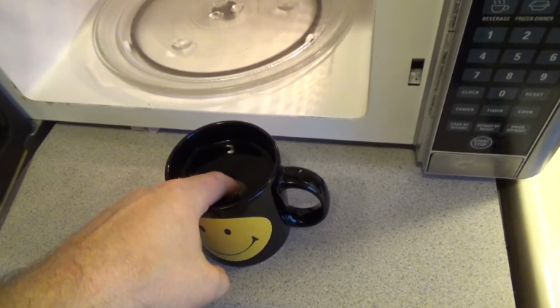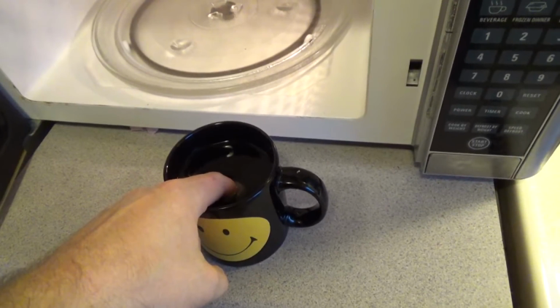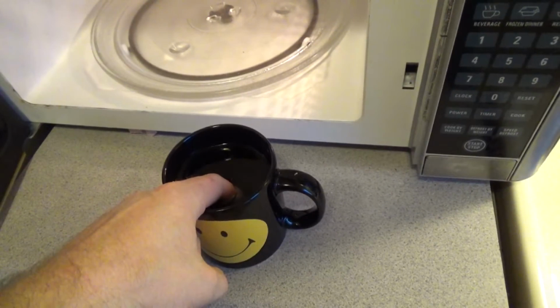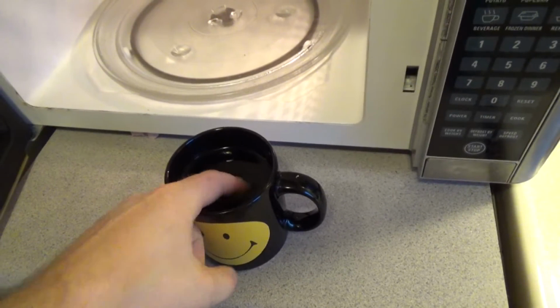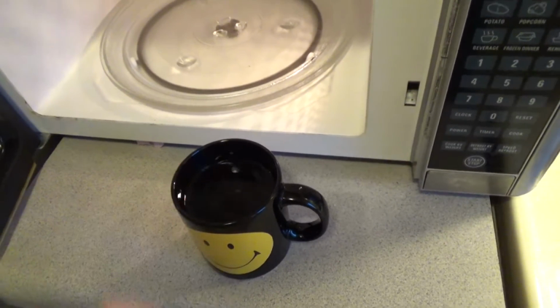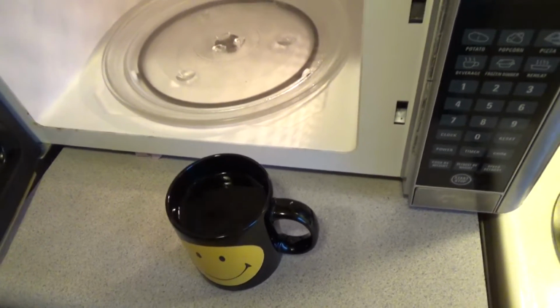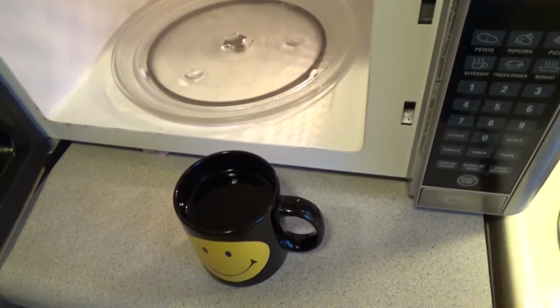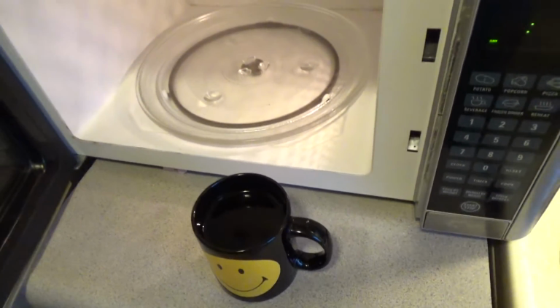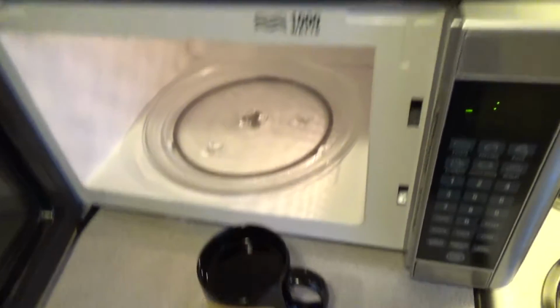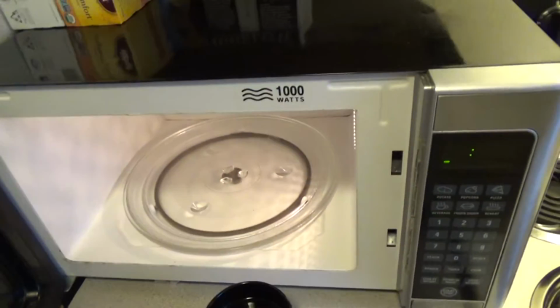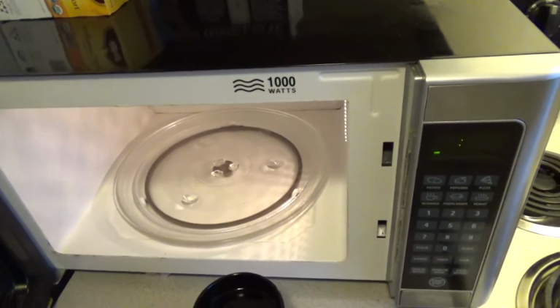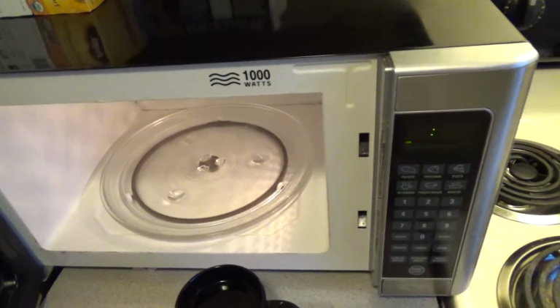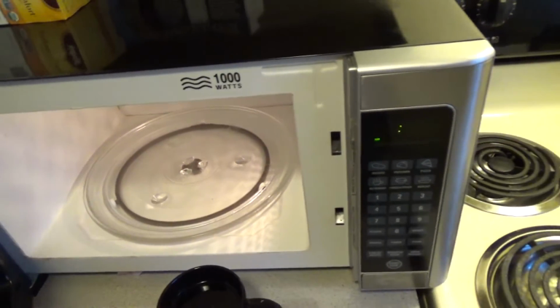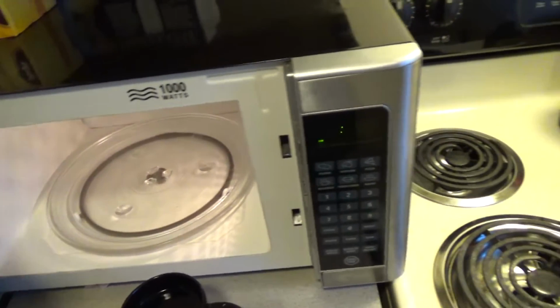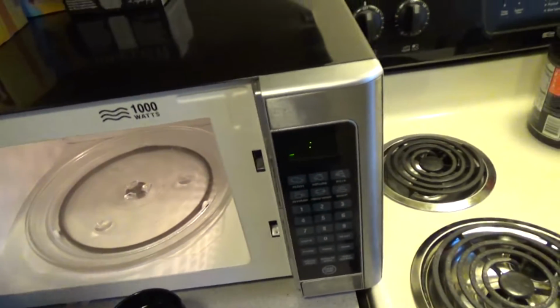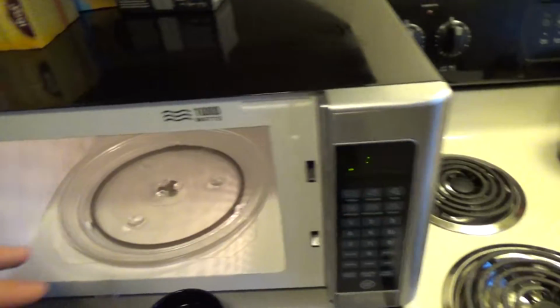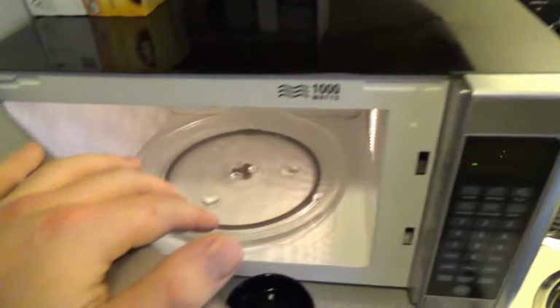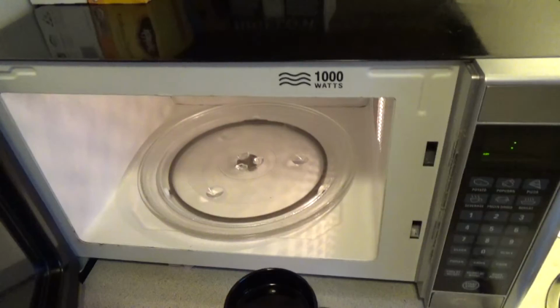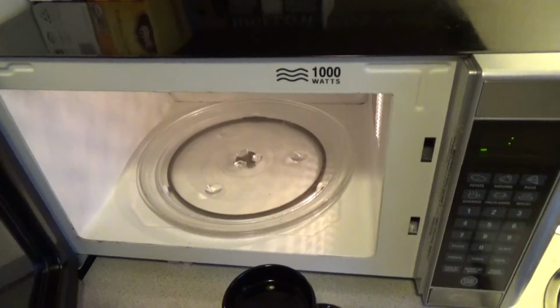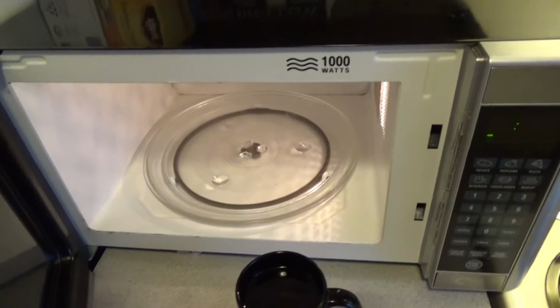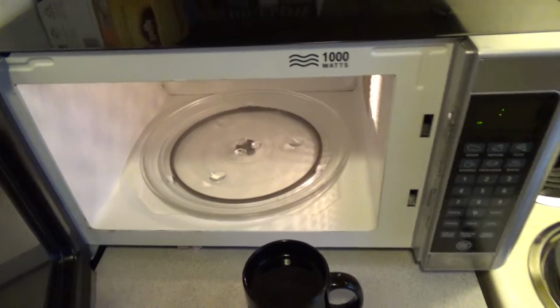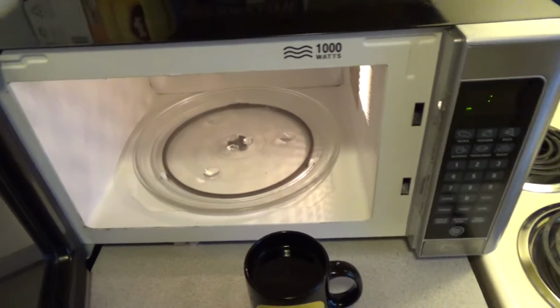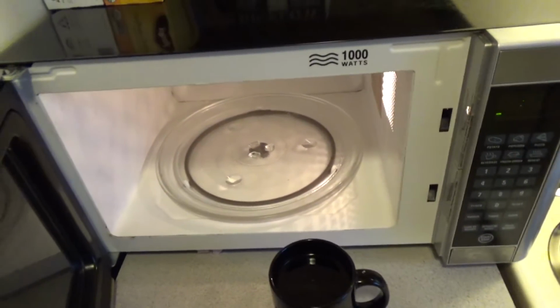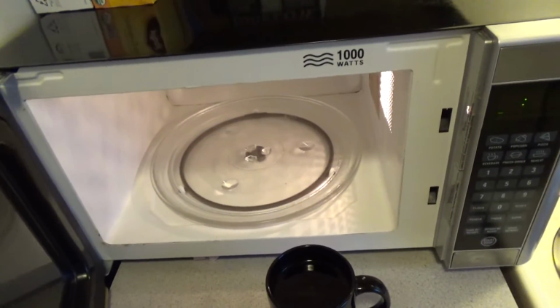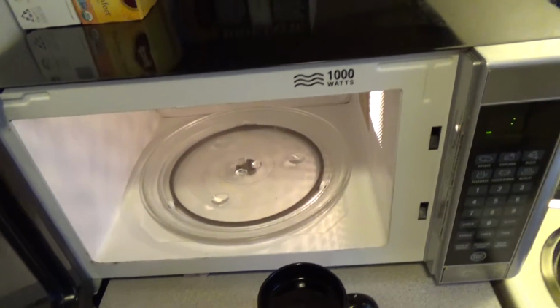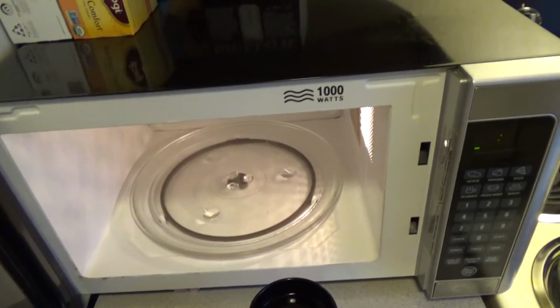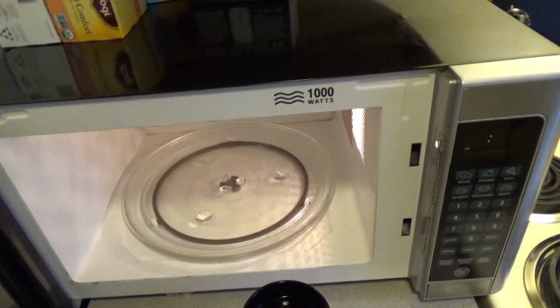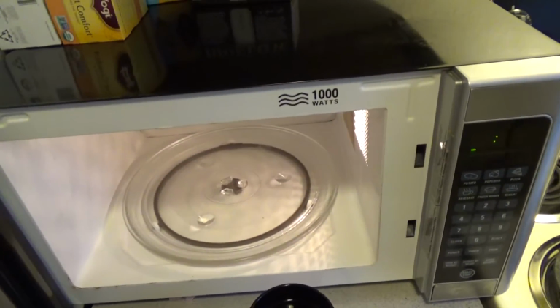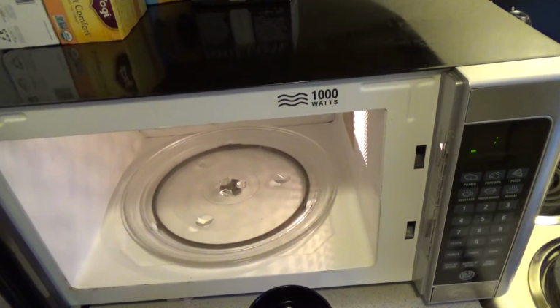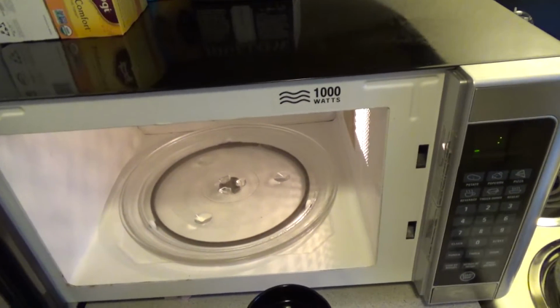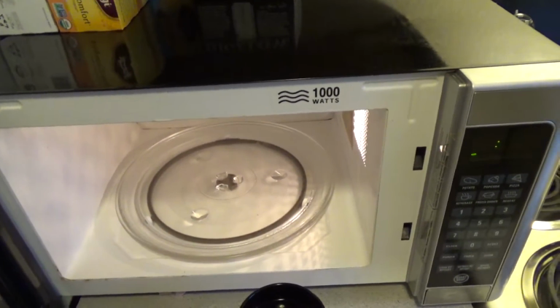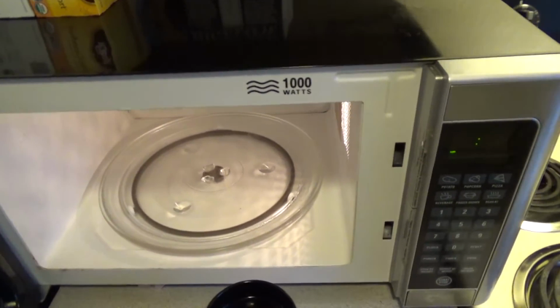It's still cold. My microwave stopped working and I could just get a new one, but why not try to fix it?